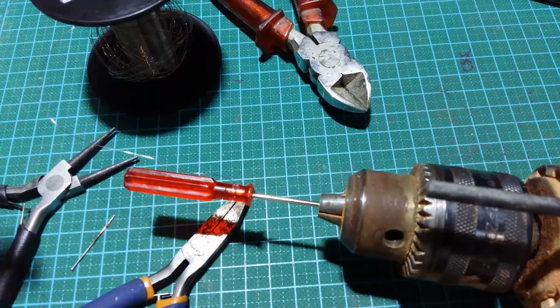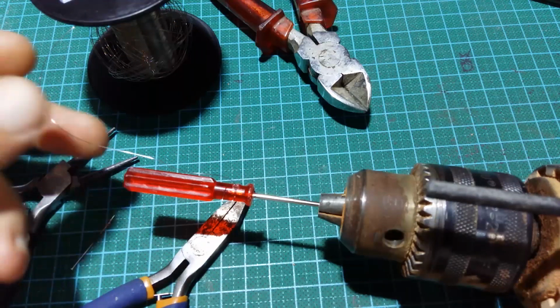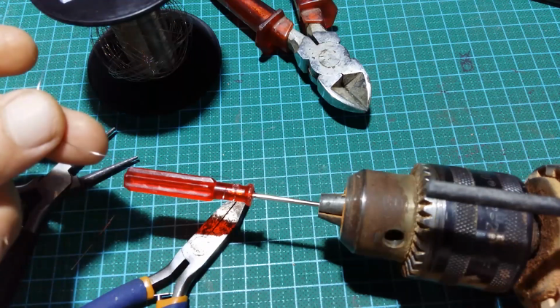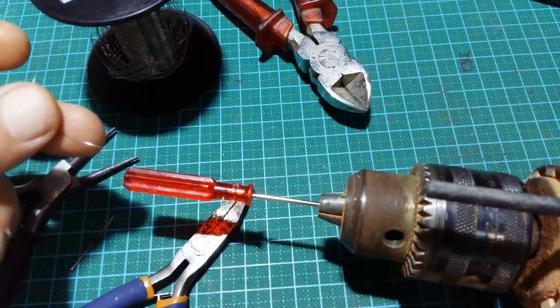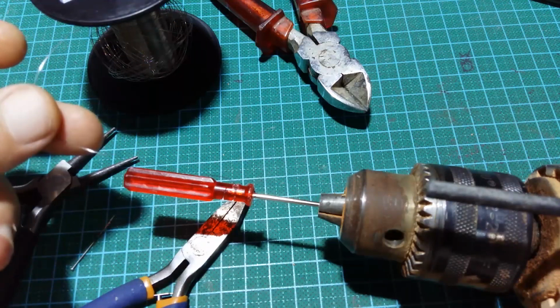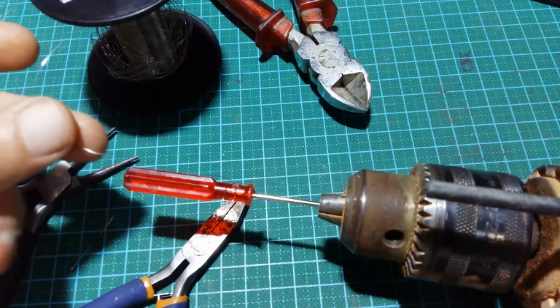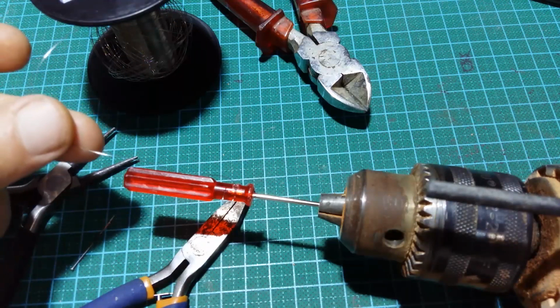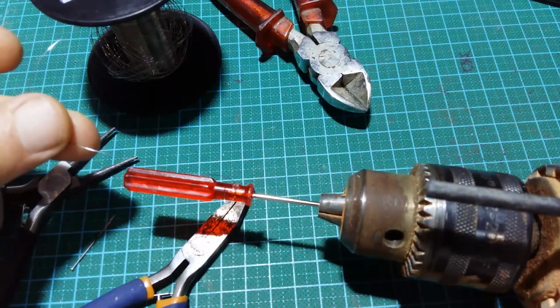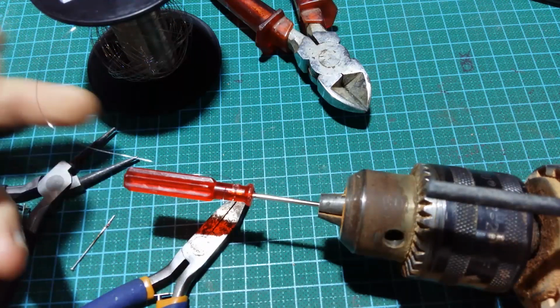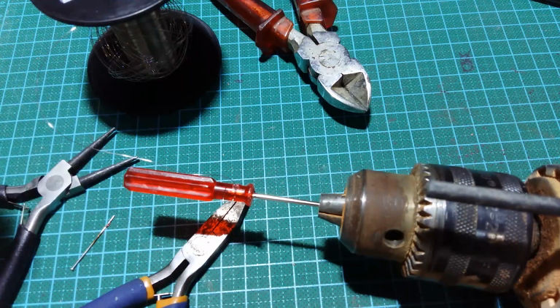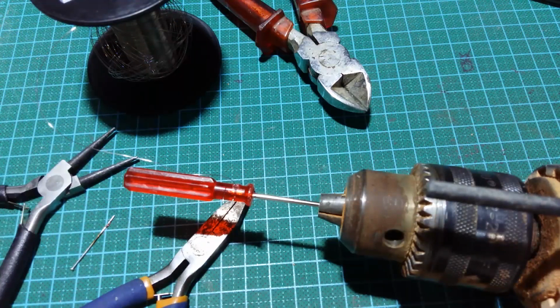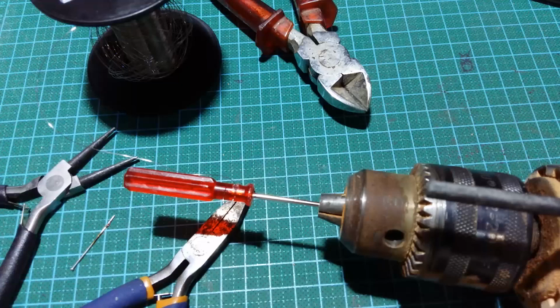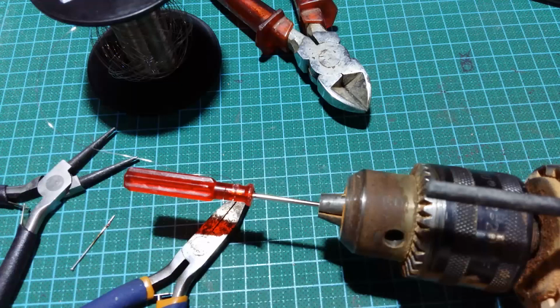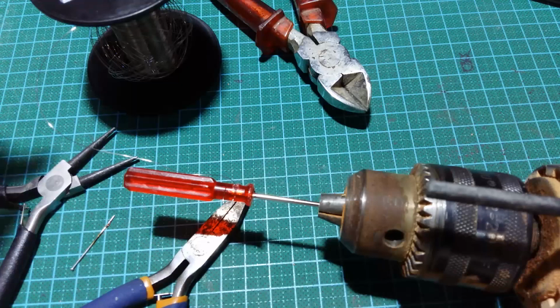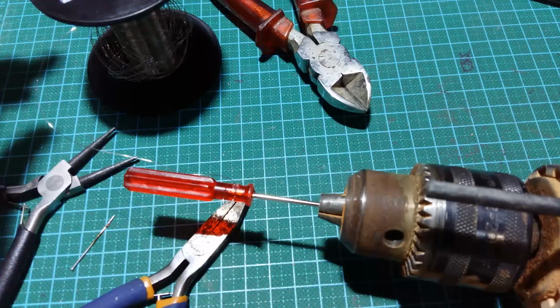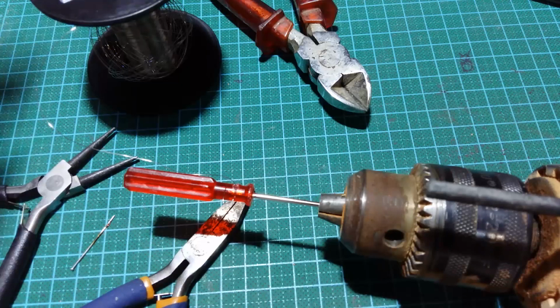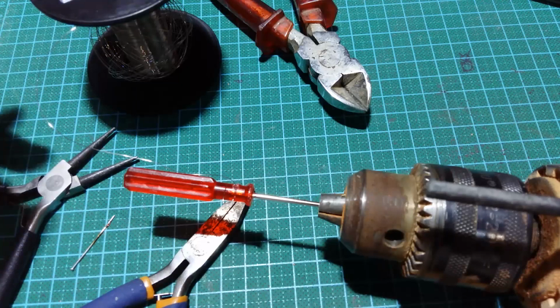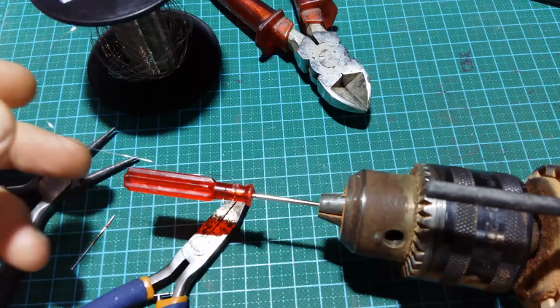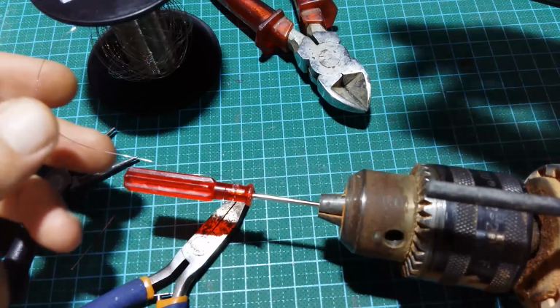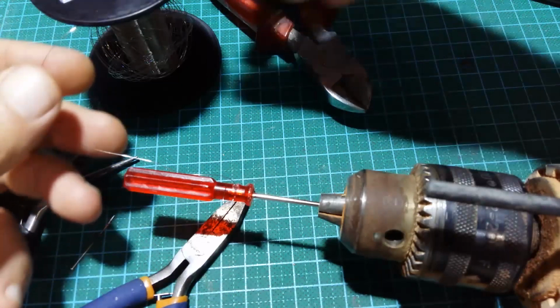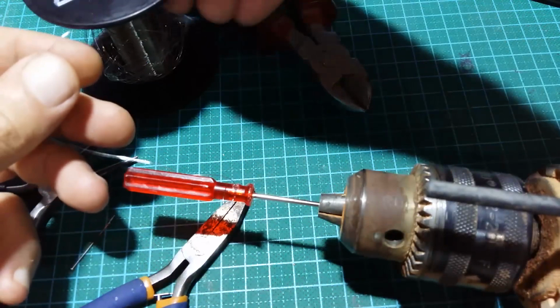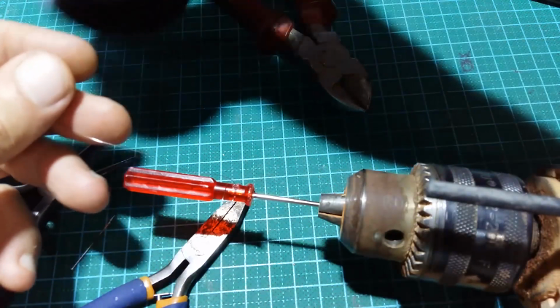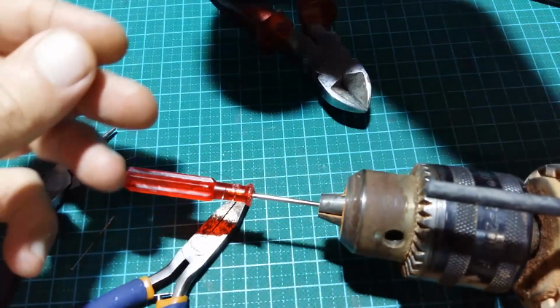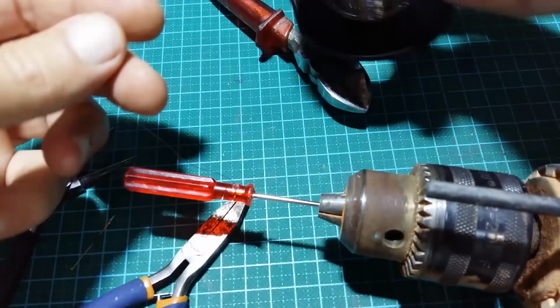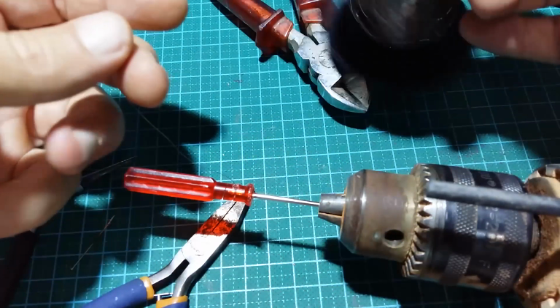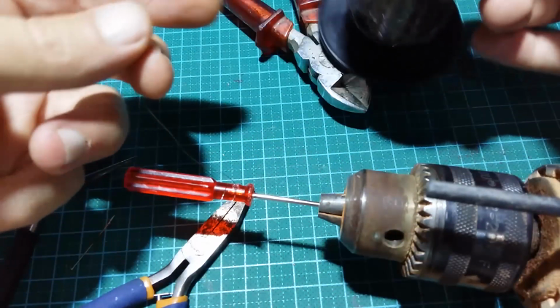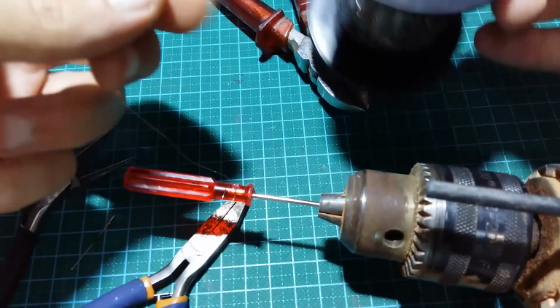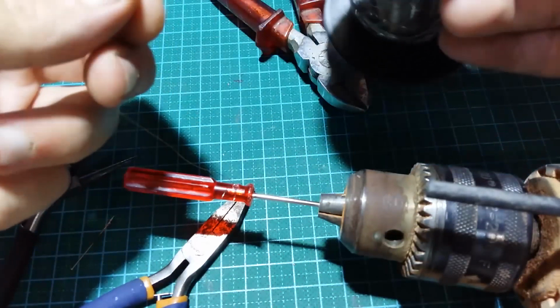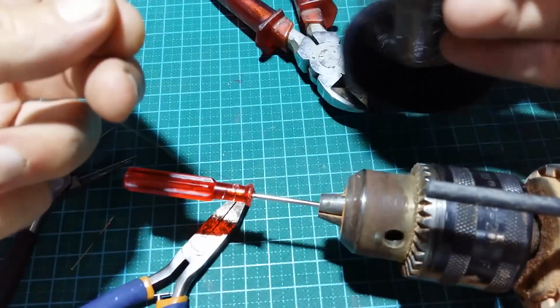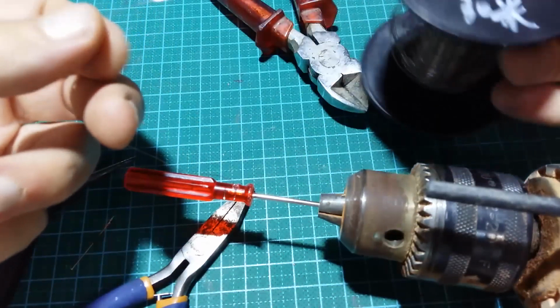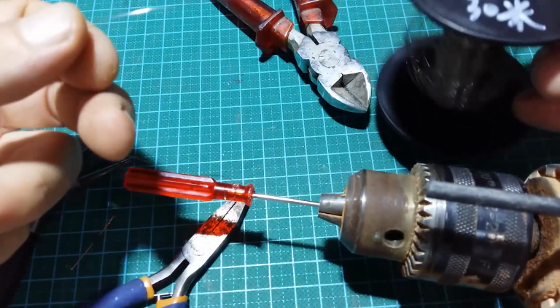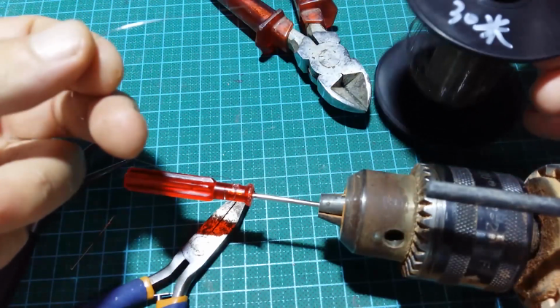You can also use it for servo push-pull or whatsoever. But now I am interested in making a simple spring.